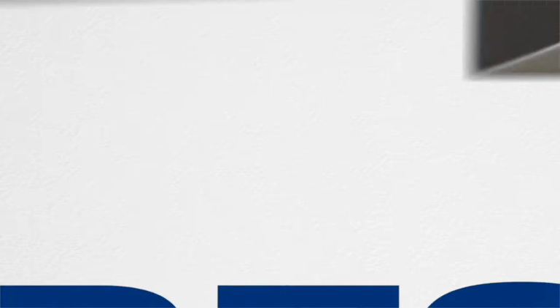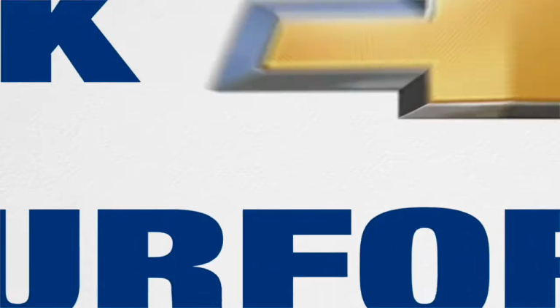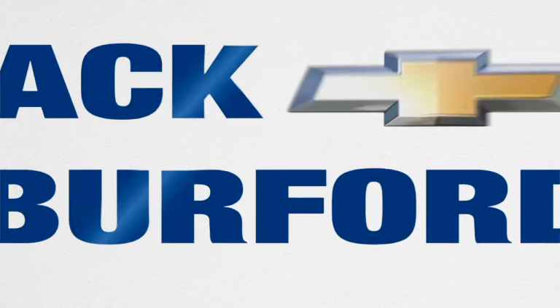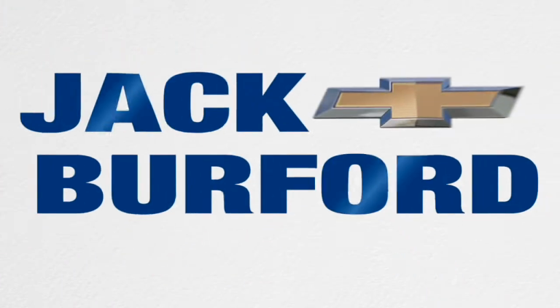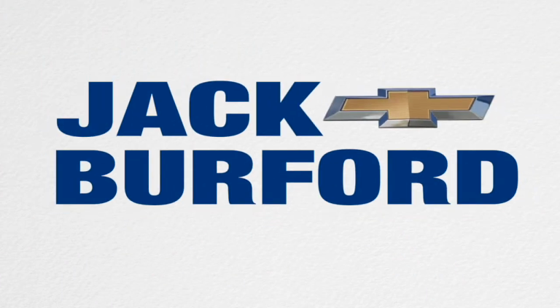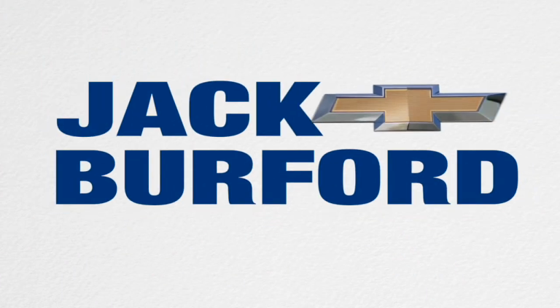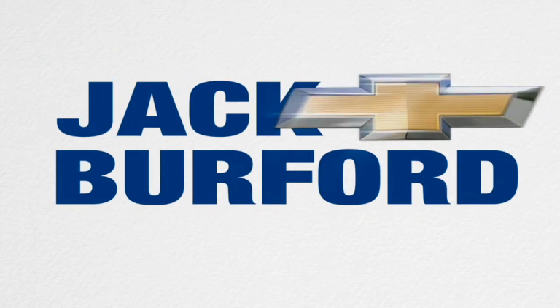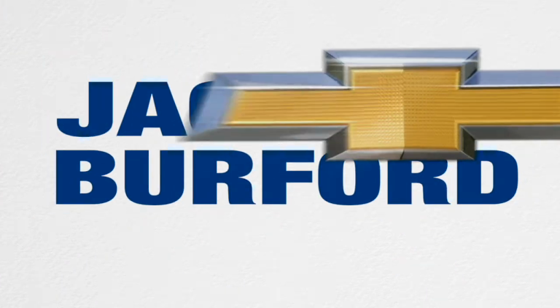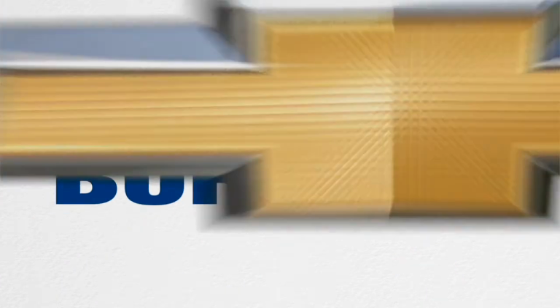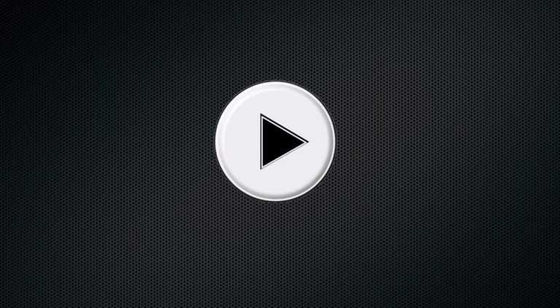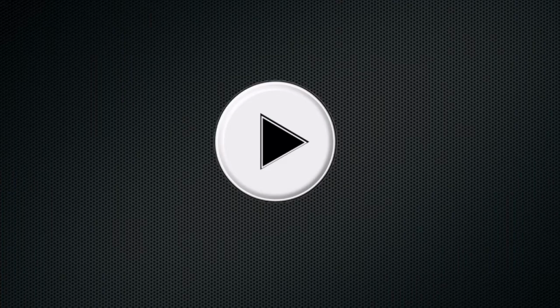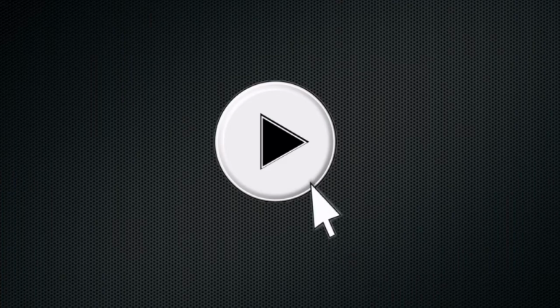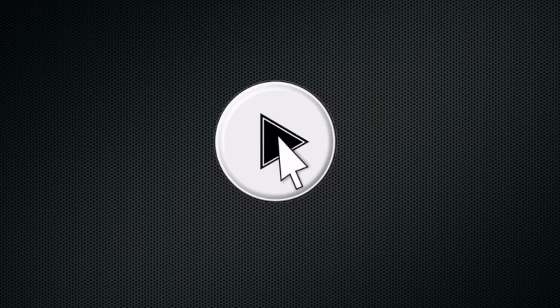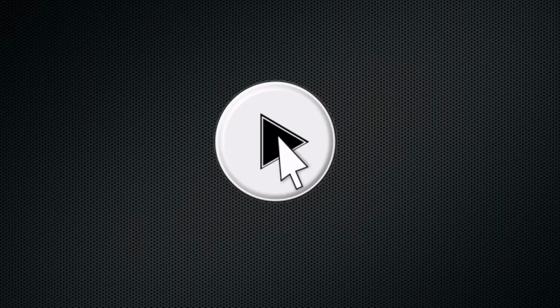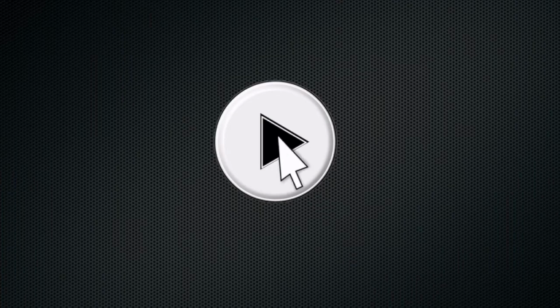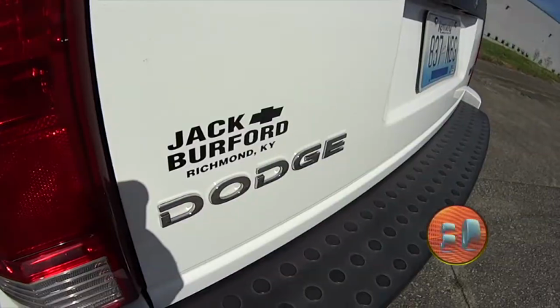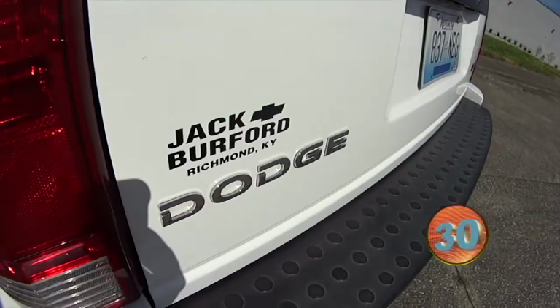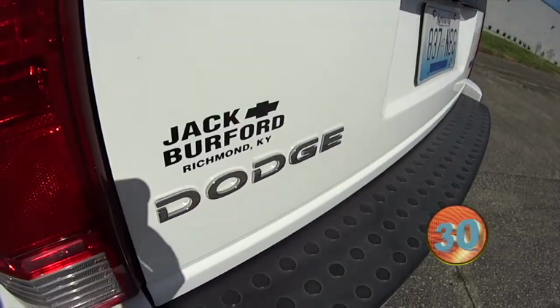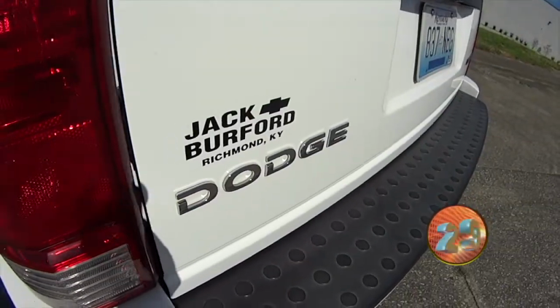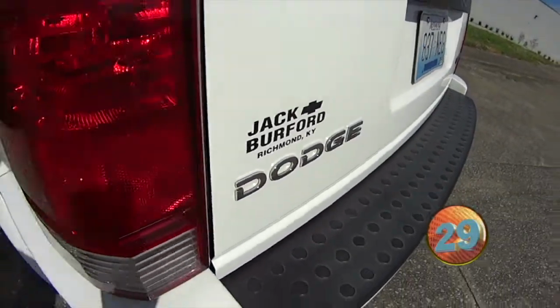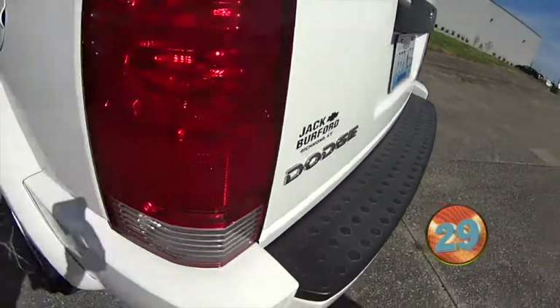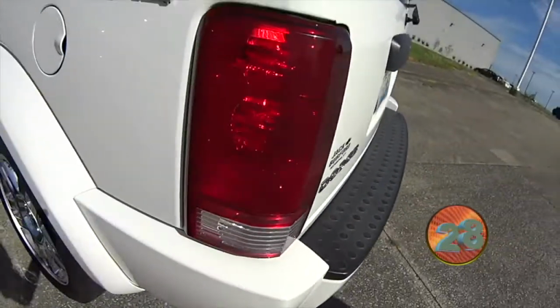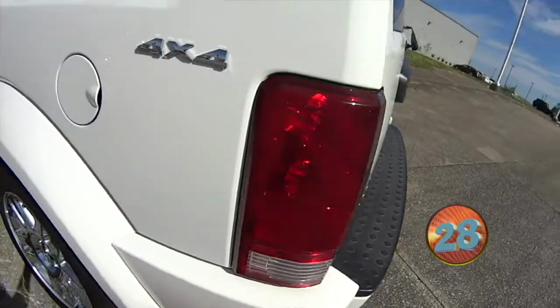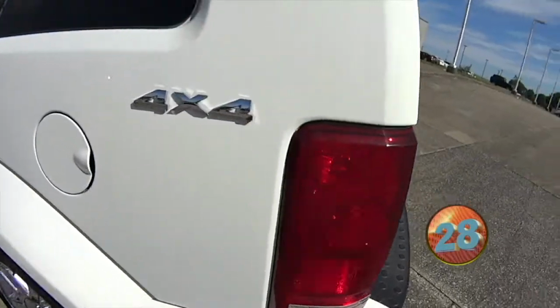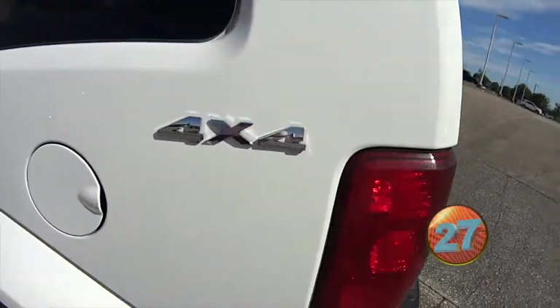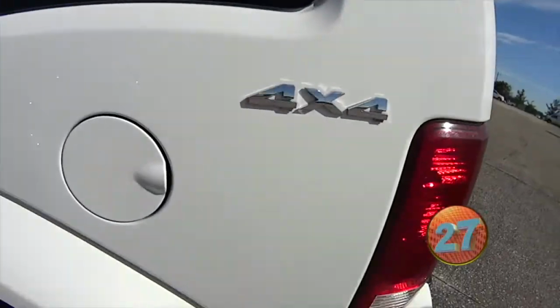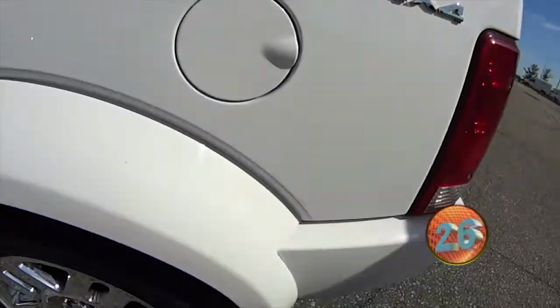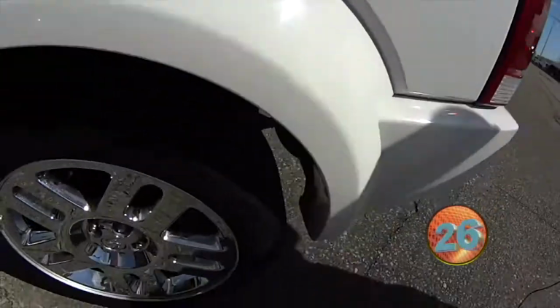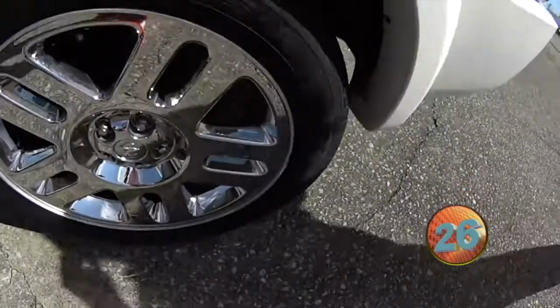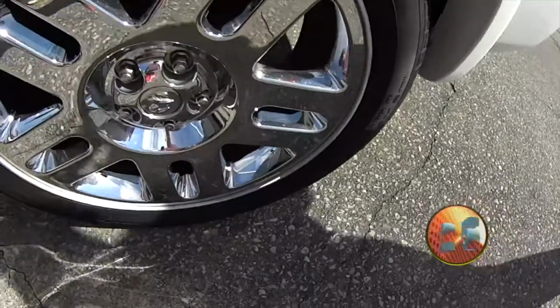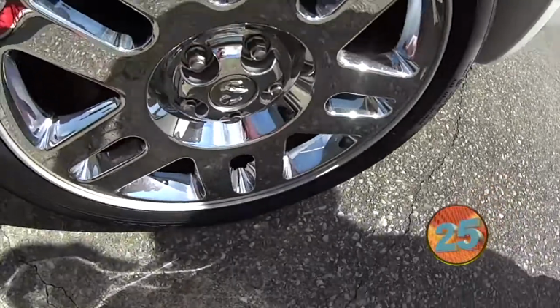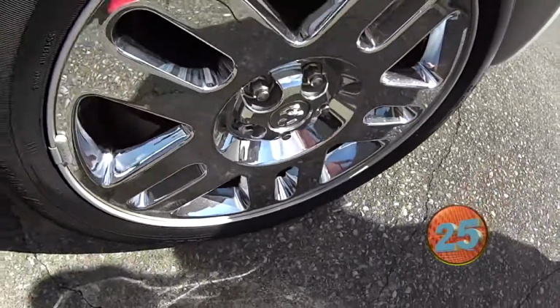Welcome to the Jack Burford Chevy 30-second walk-around. Hey everybody, this is JJ with Jack Burford Chevrolet. I'm going to talk to you about this Dodge Nitro 4-wheel drive.